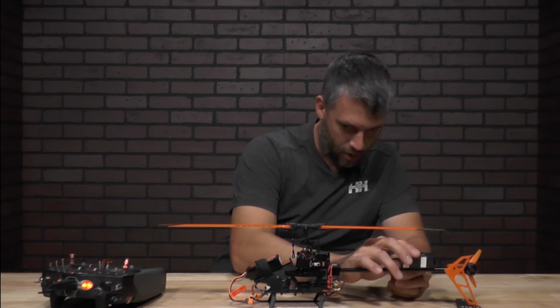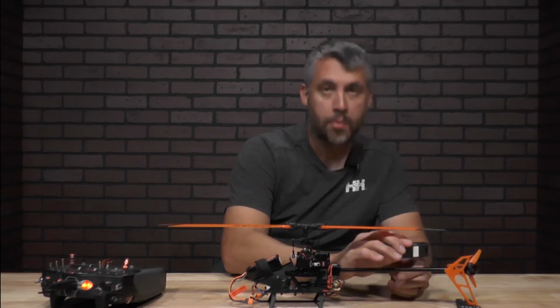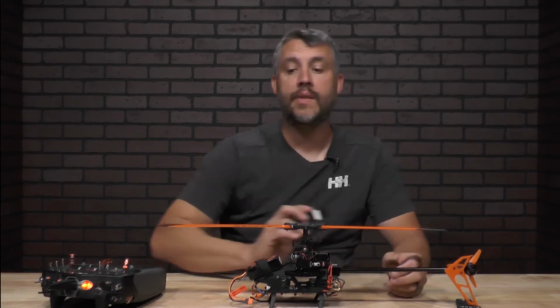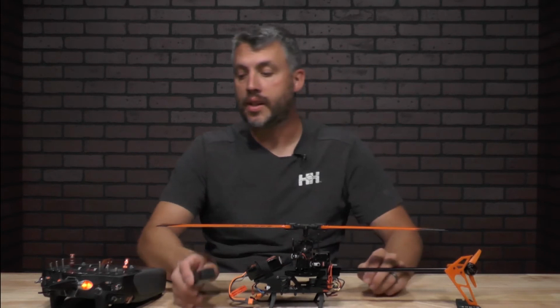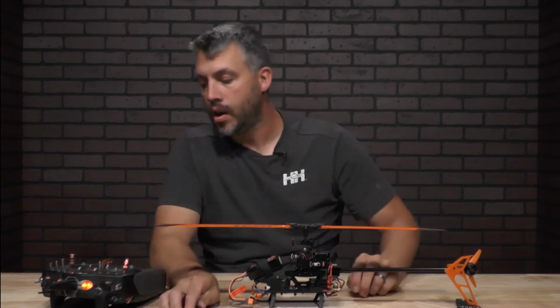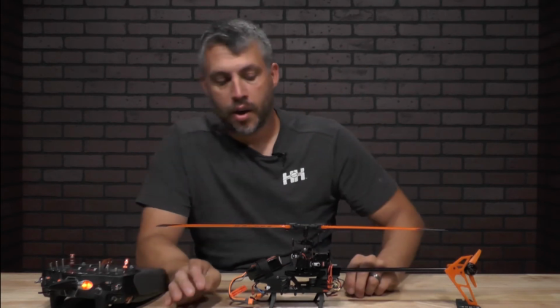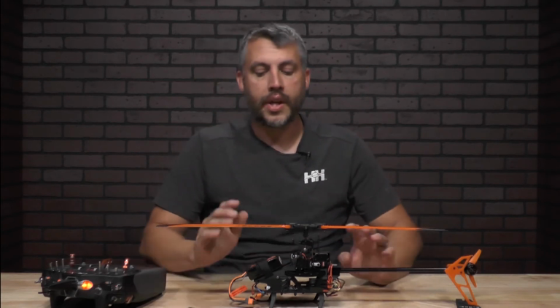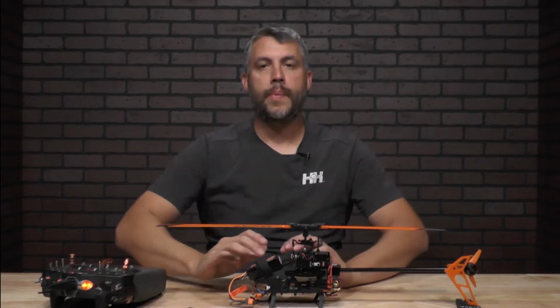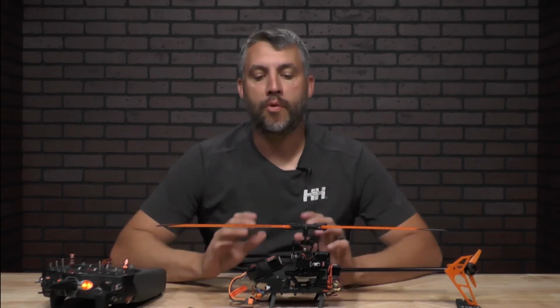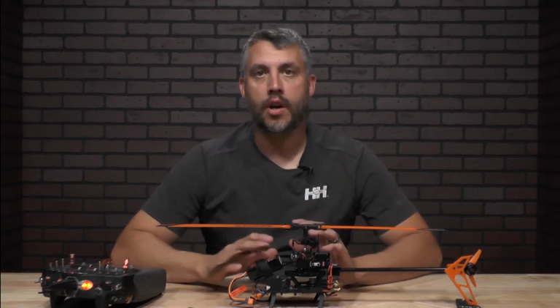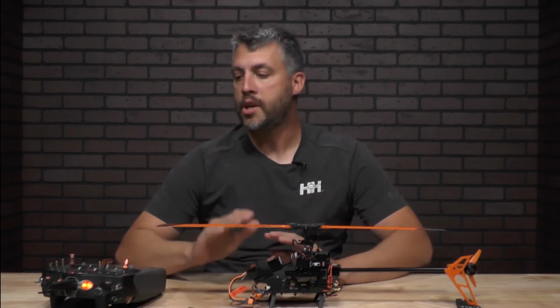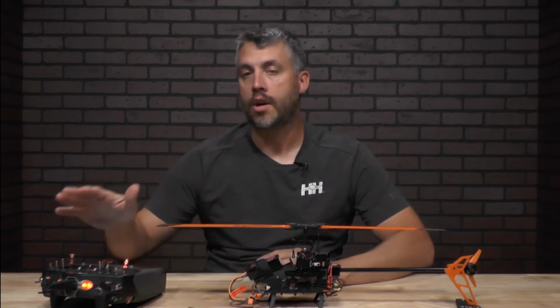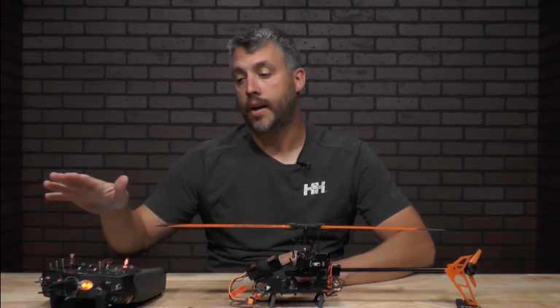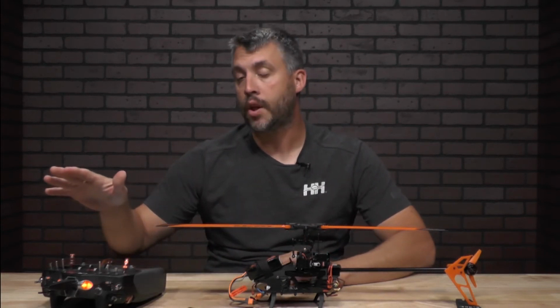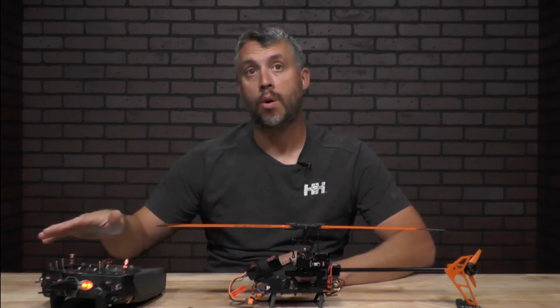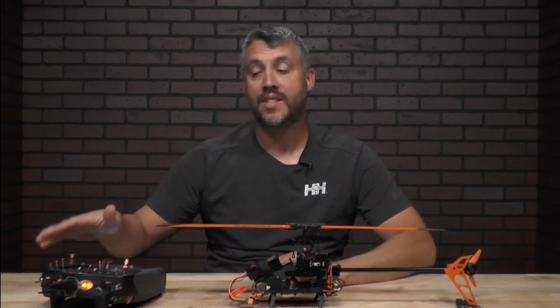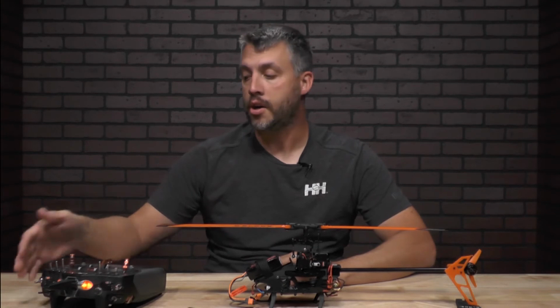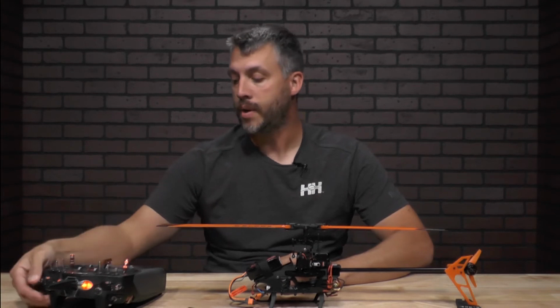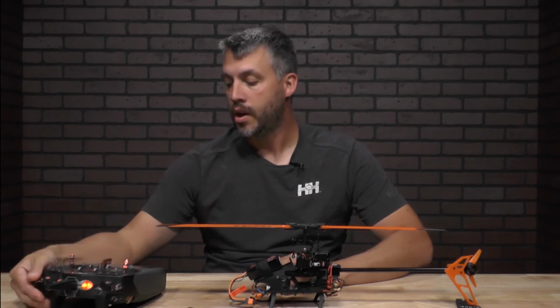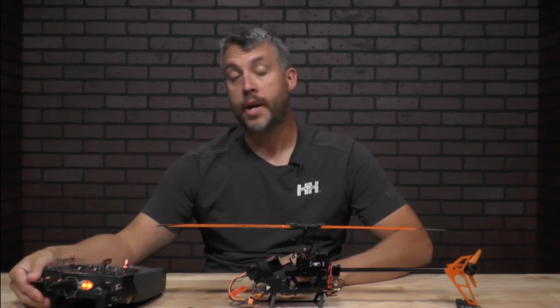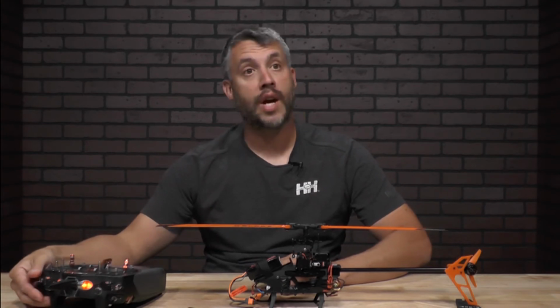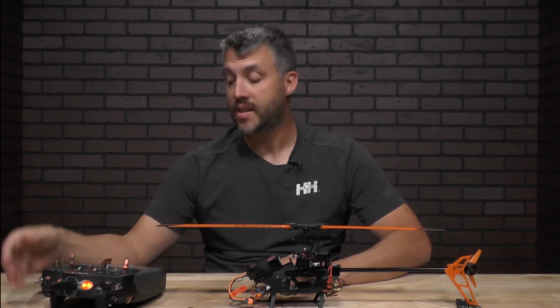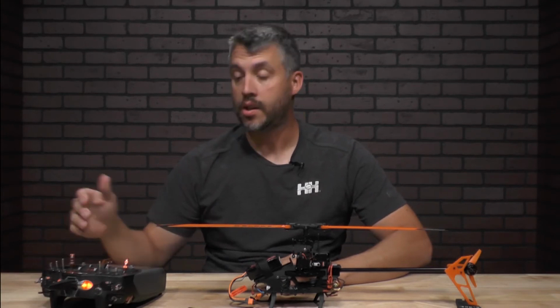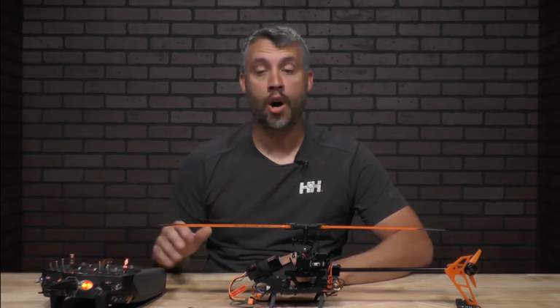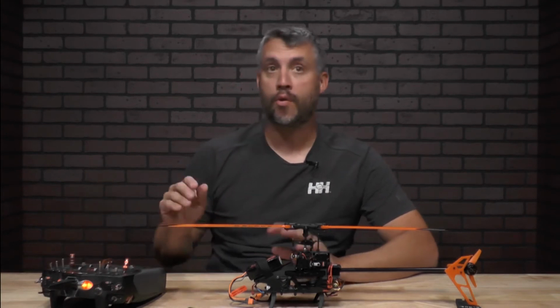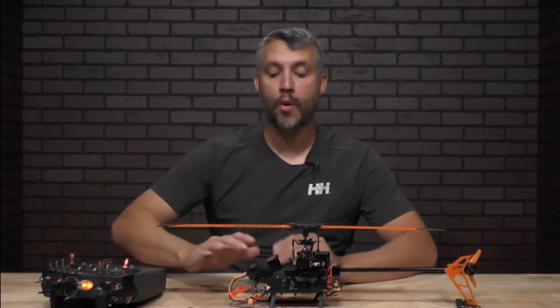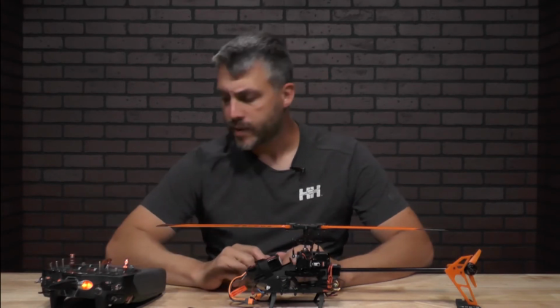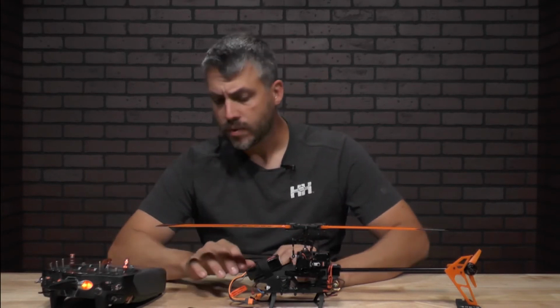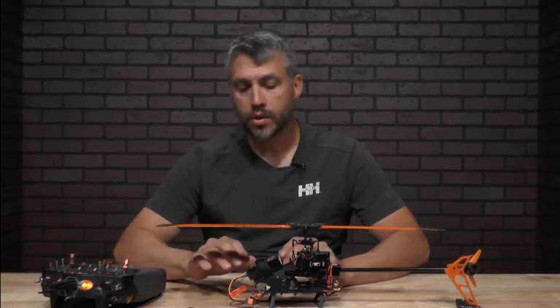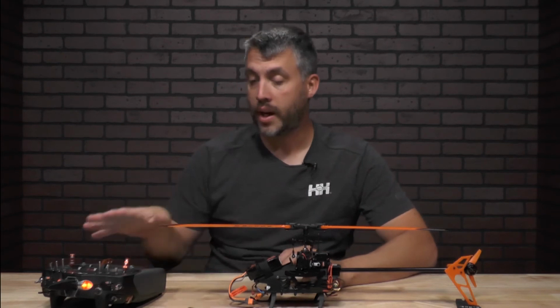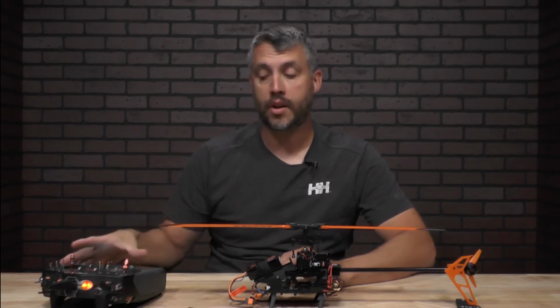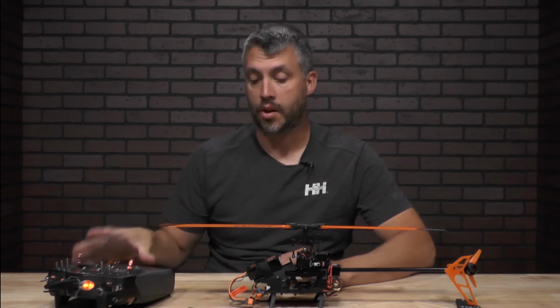We're actually pretty good and level right there. One thing to do before you get started is make sure your throttle hold is set on your transmitter — make sure you have that set to on before you get going. As you heard, it's on hold.